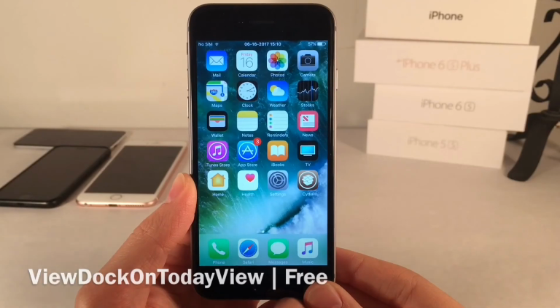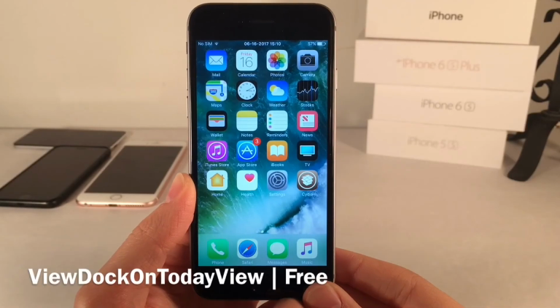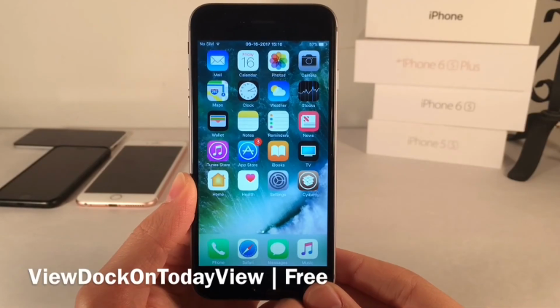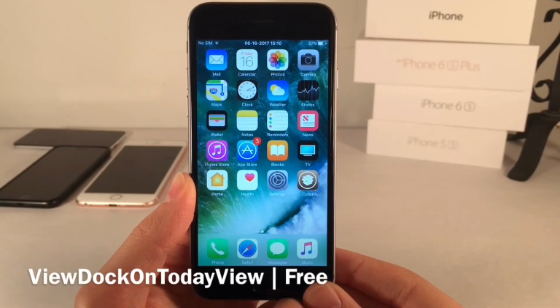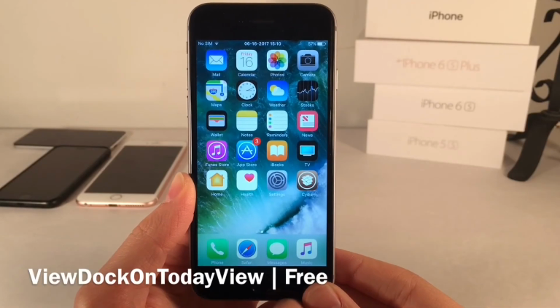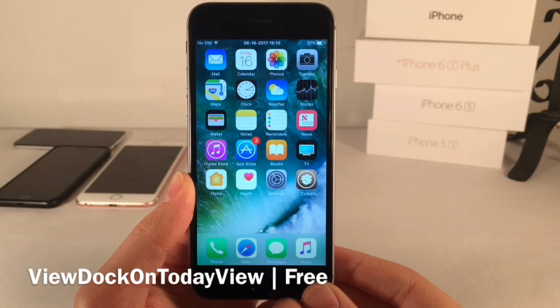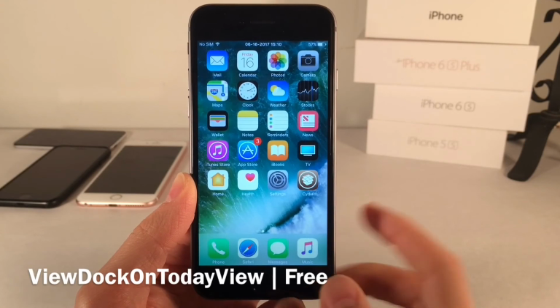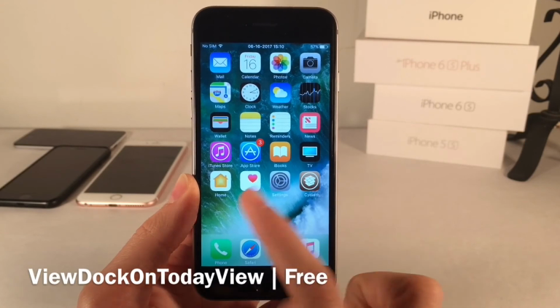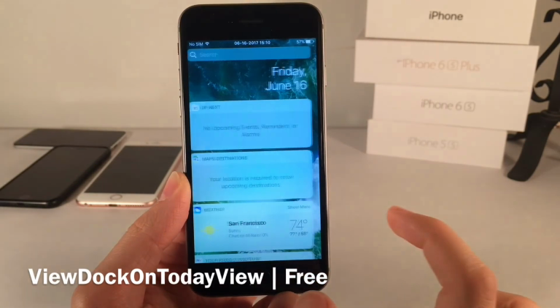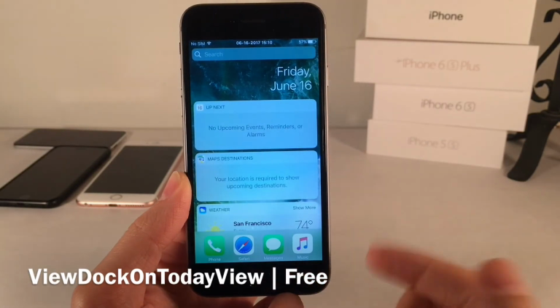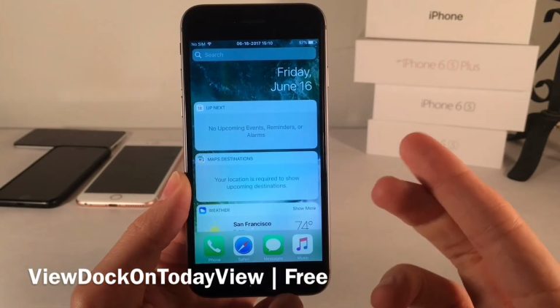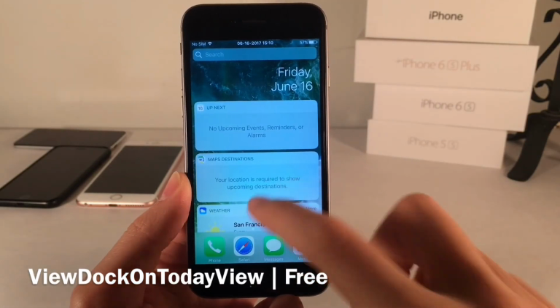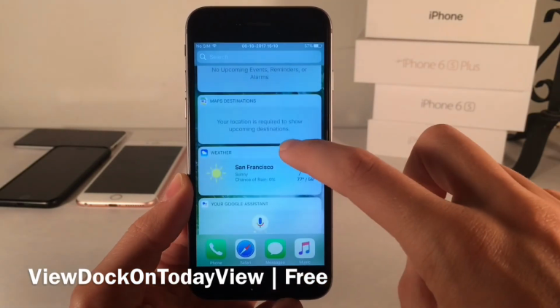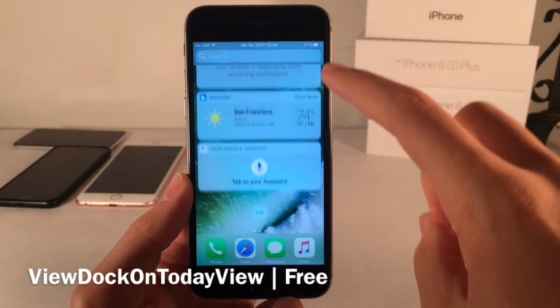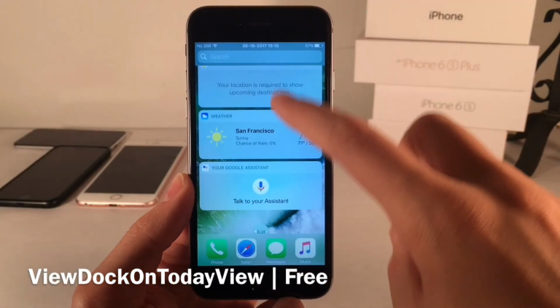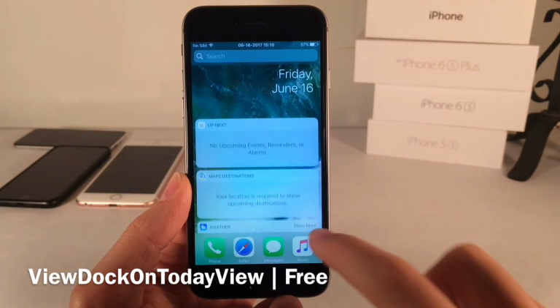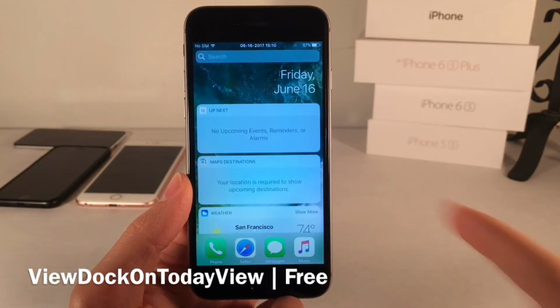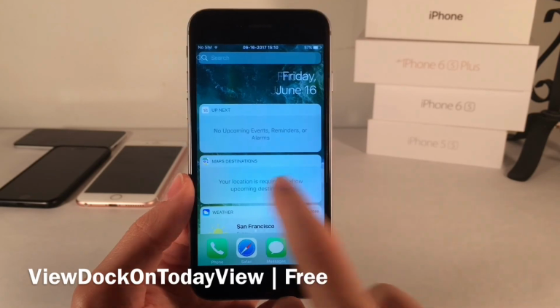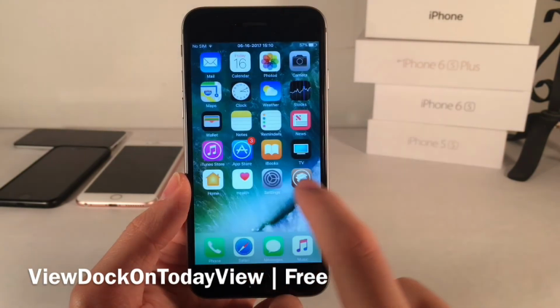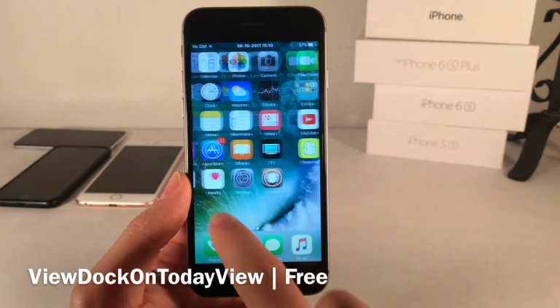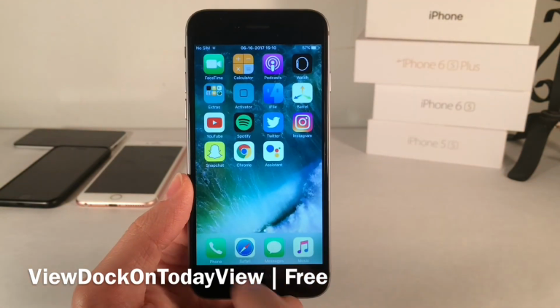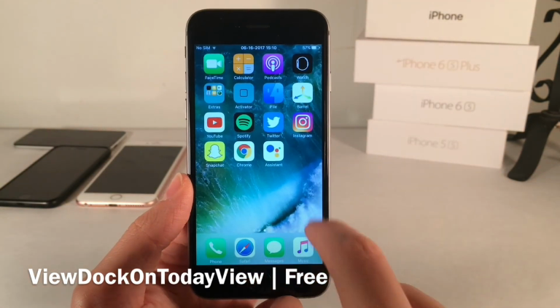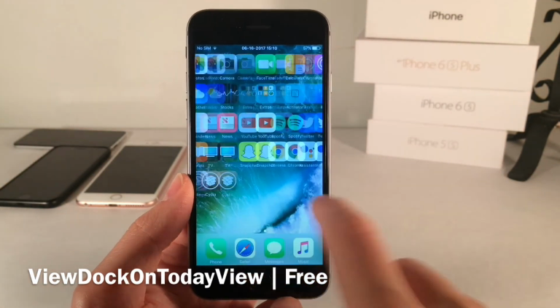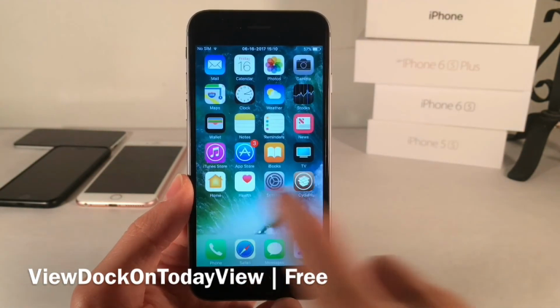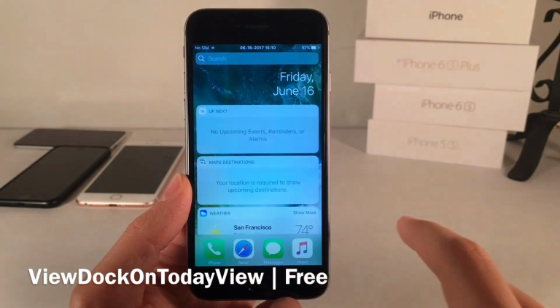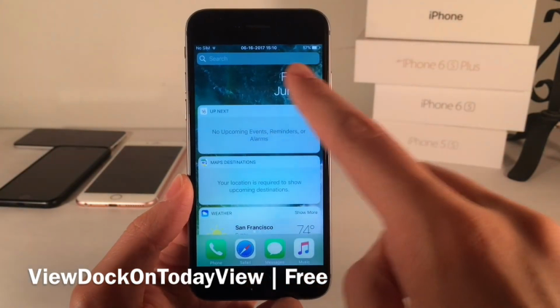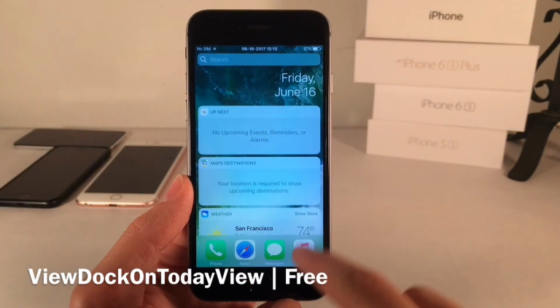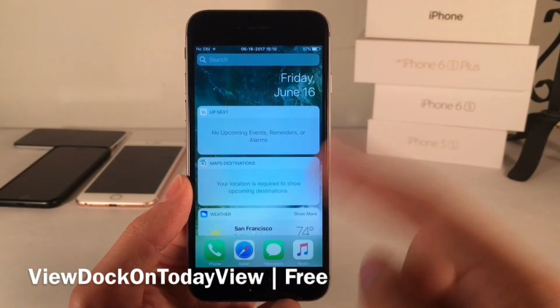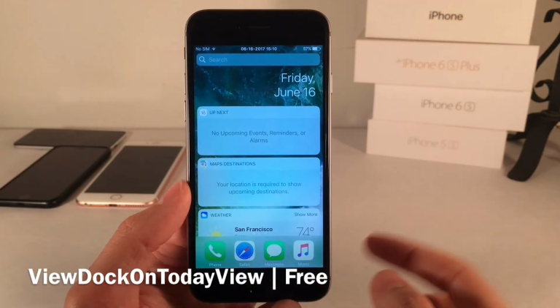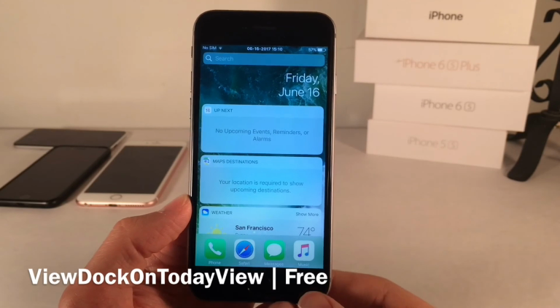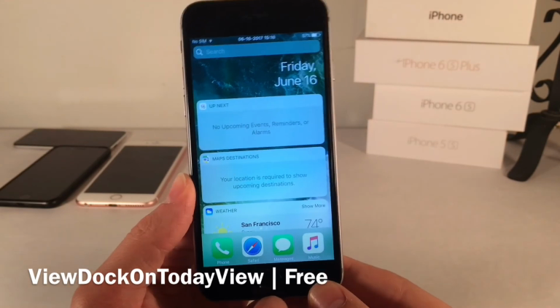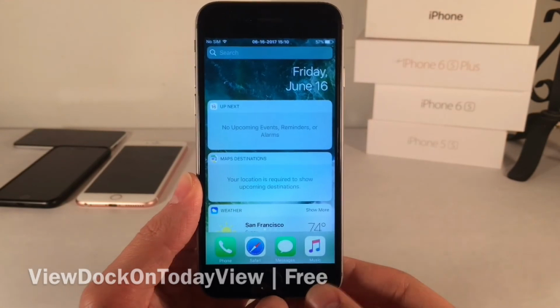View Dock on Today View does exactly what the name suggests — it allows you to see and access your dock right from the Widgets view. You can access the dock on all other home screen pages, but normally you can't access it there. Now you can. It's a free tweak.